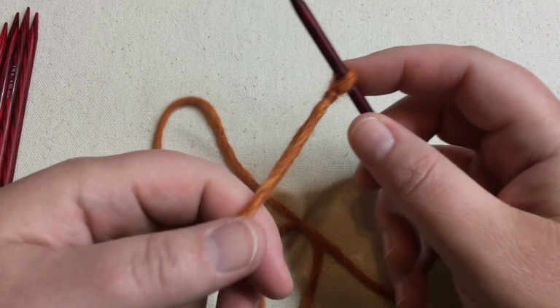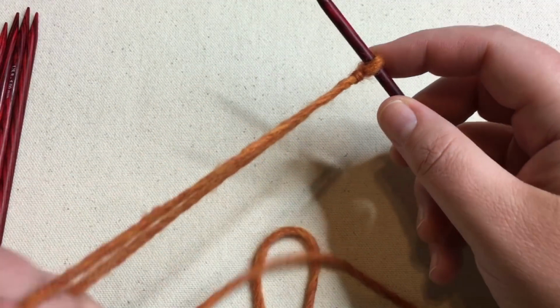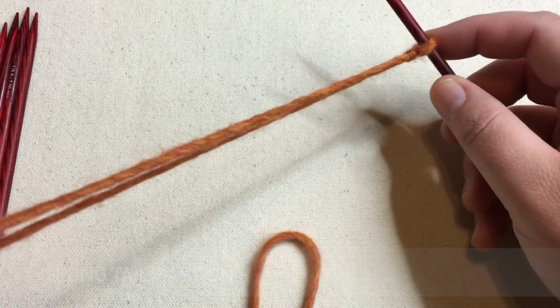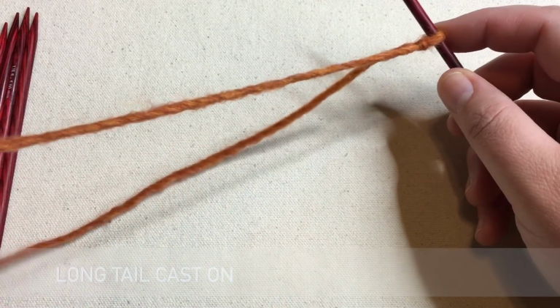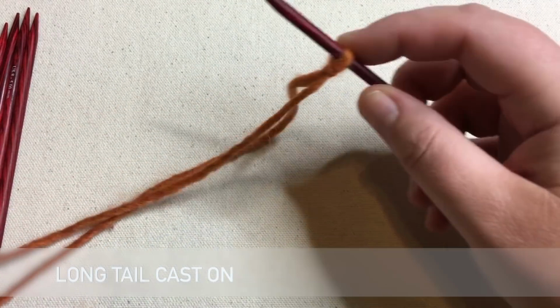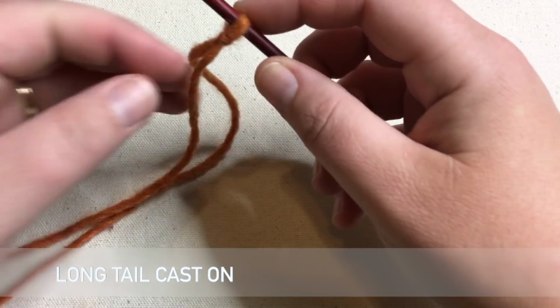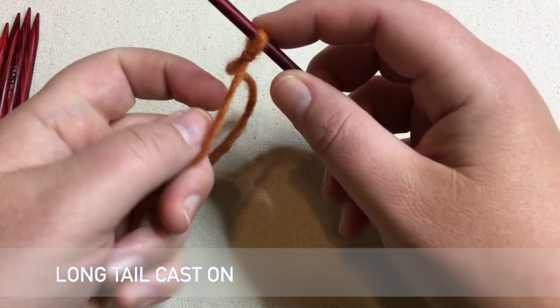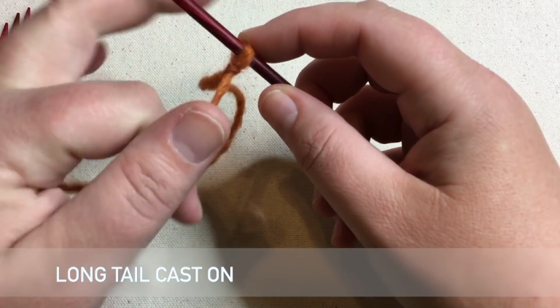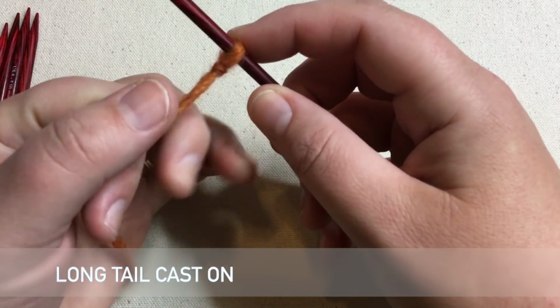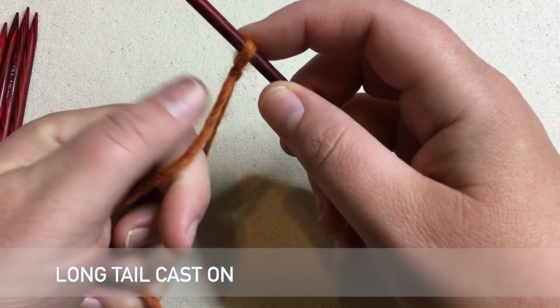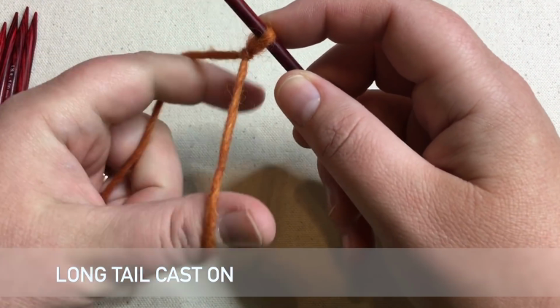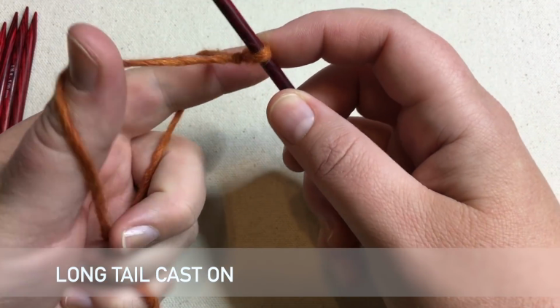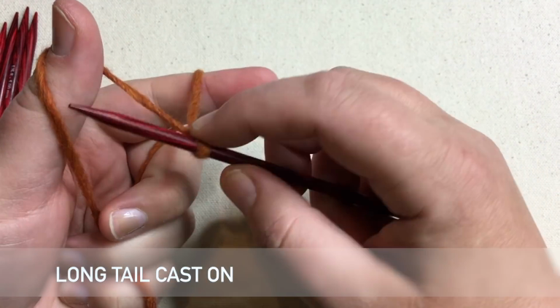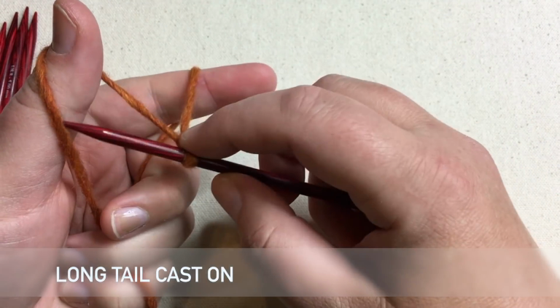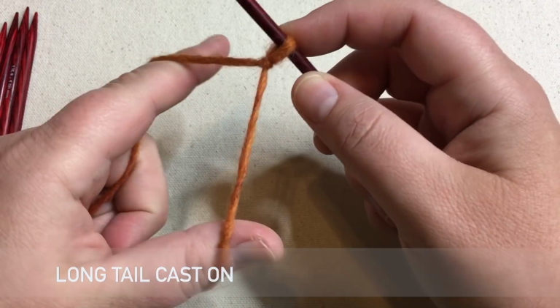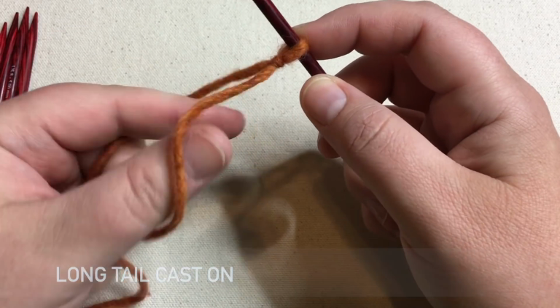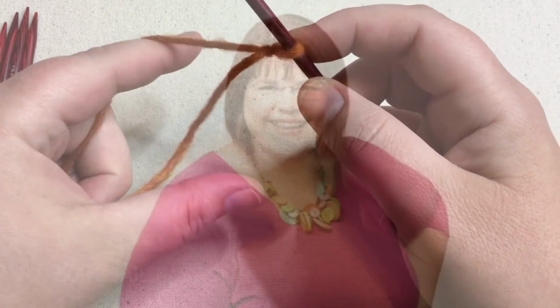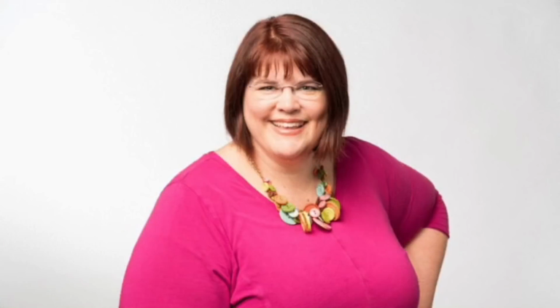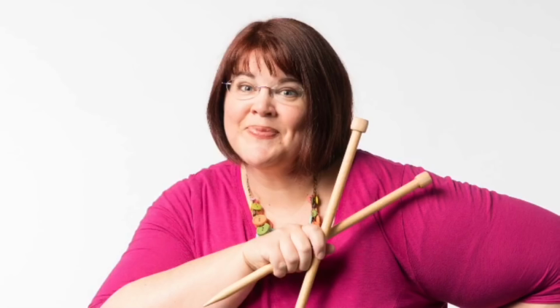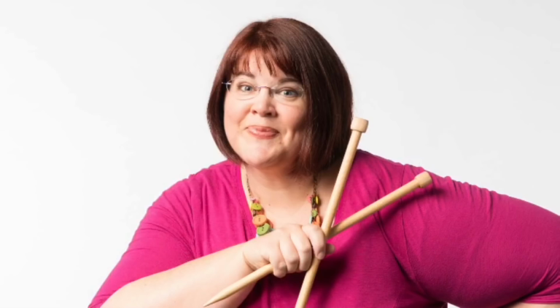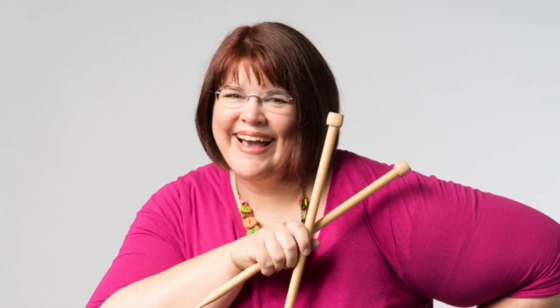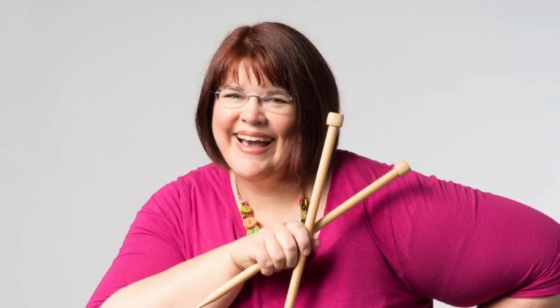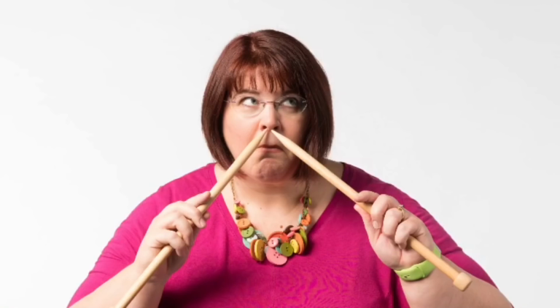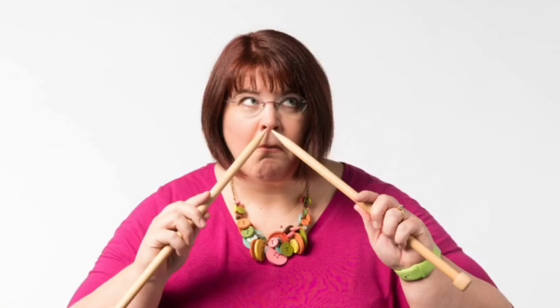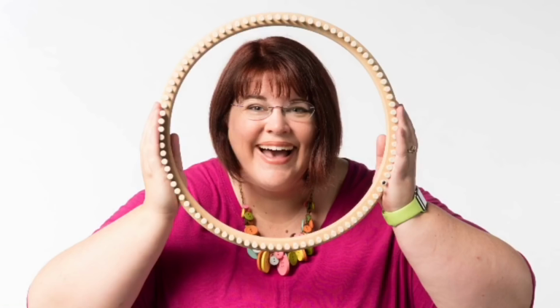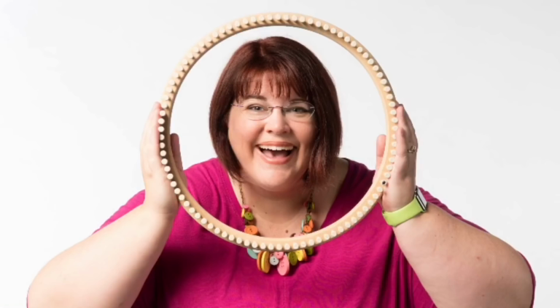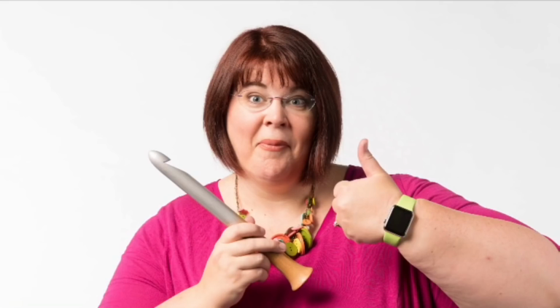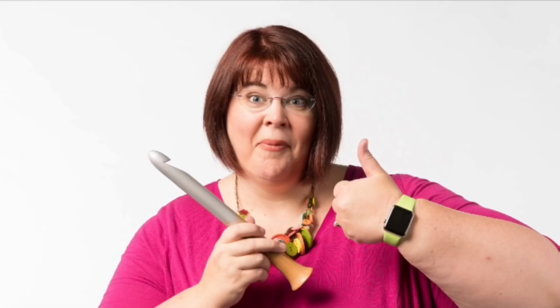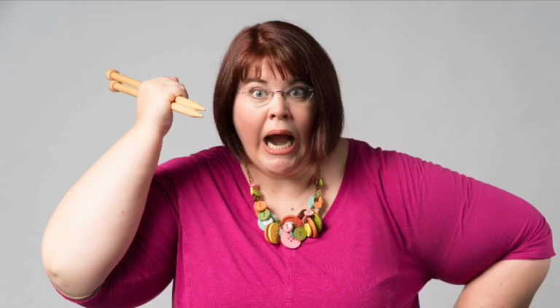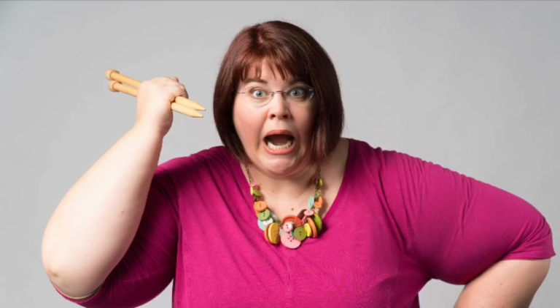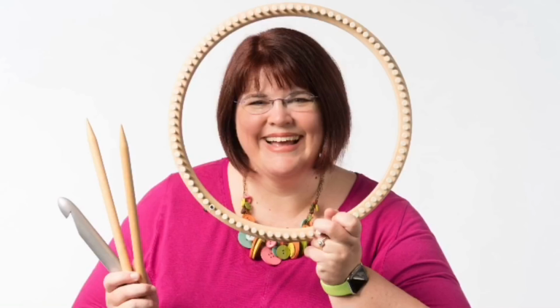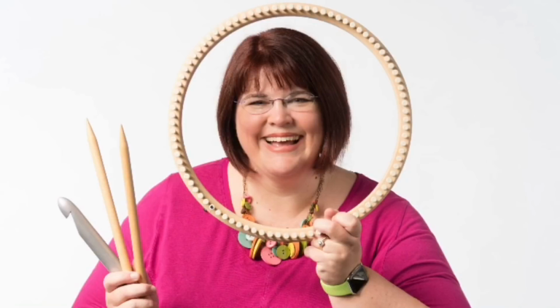Let's work on today's technique. Welcome to GoodKnit Kisses. We're all about helping you stitch your love and love your stitches.